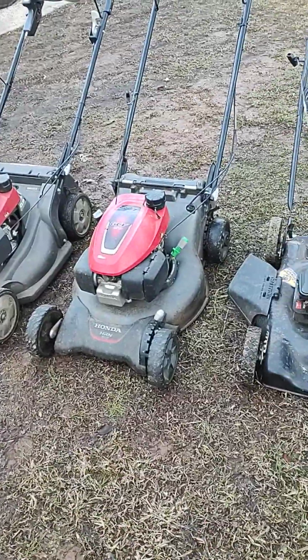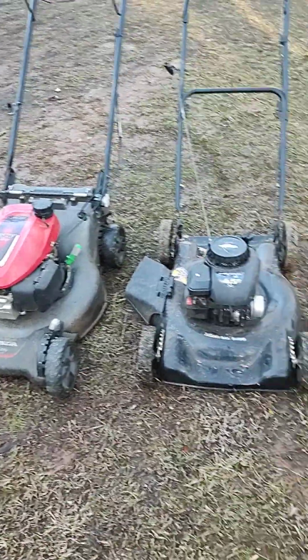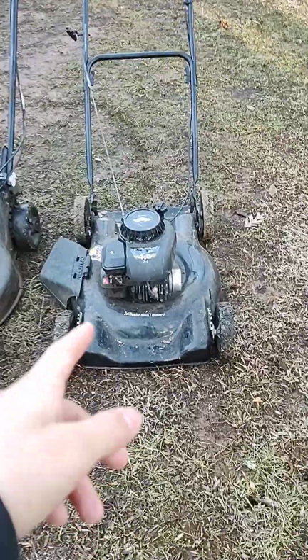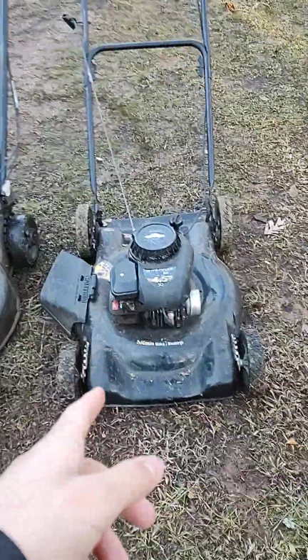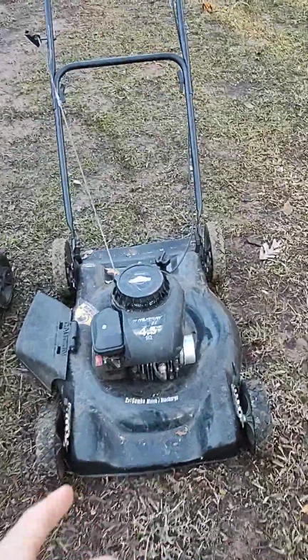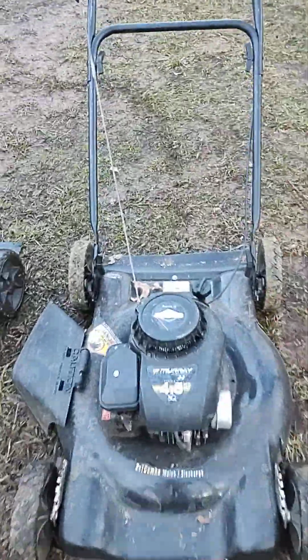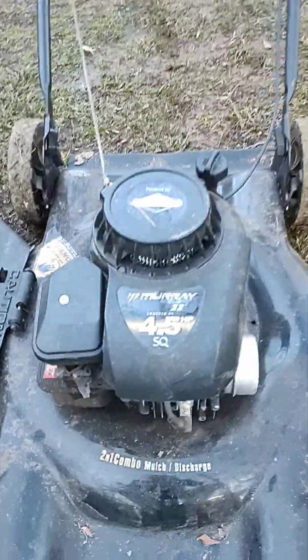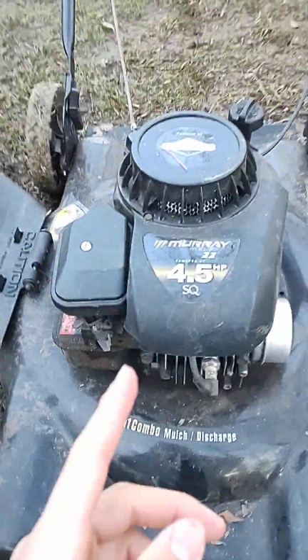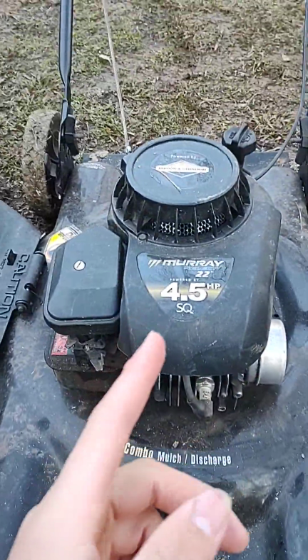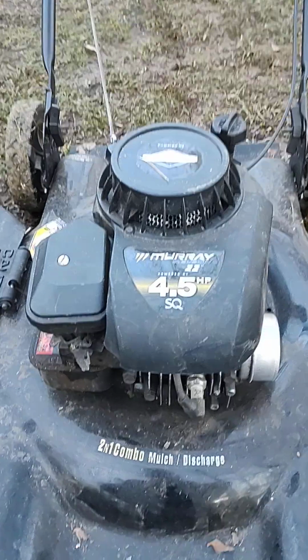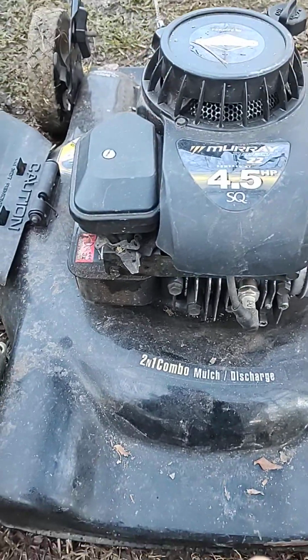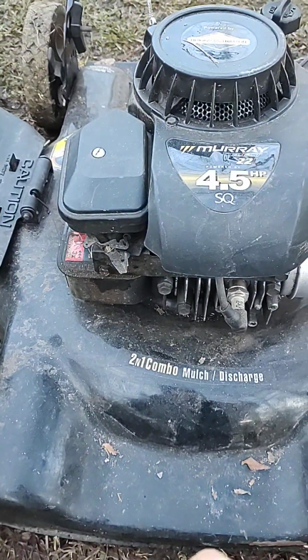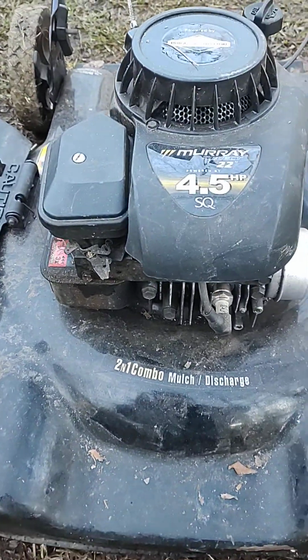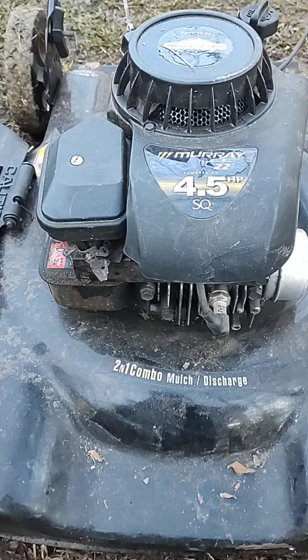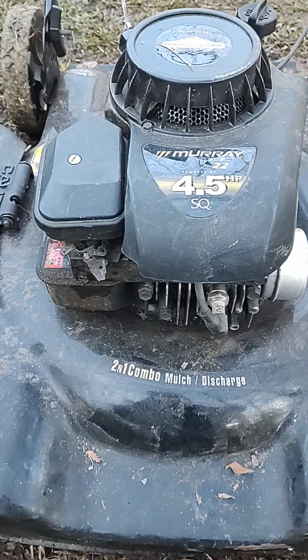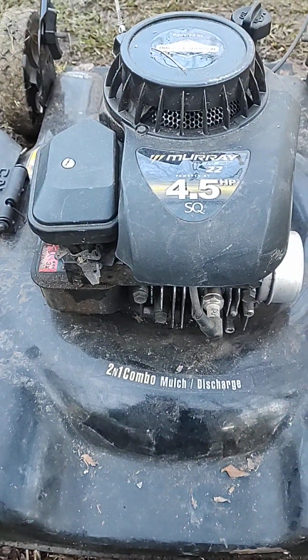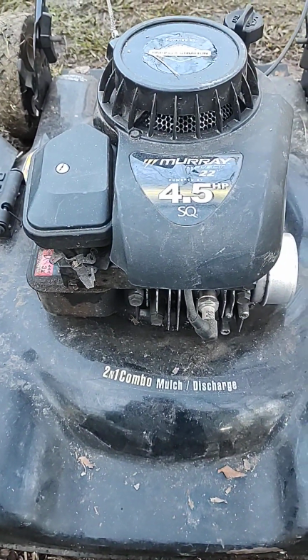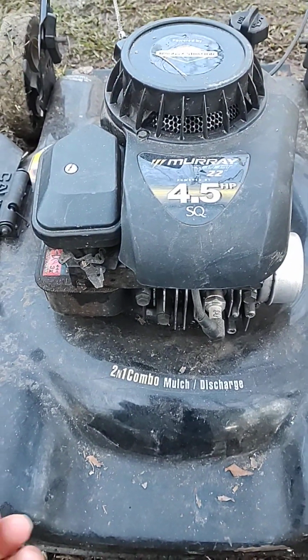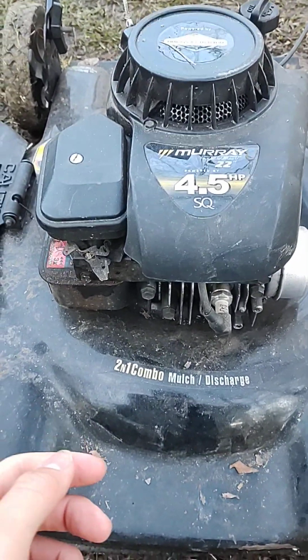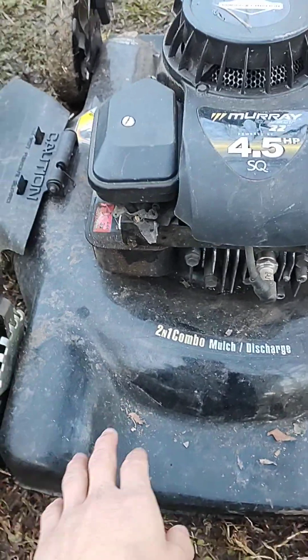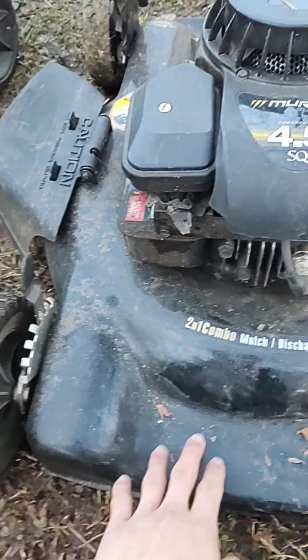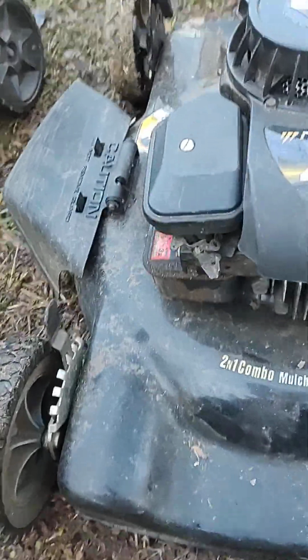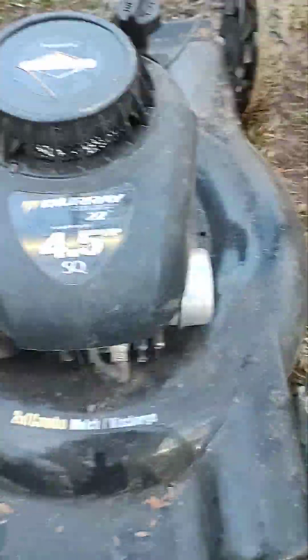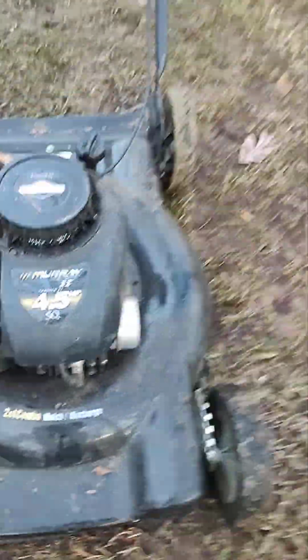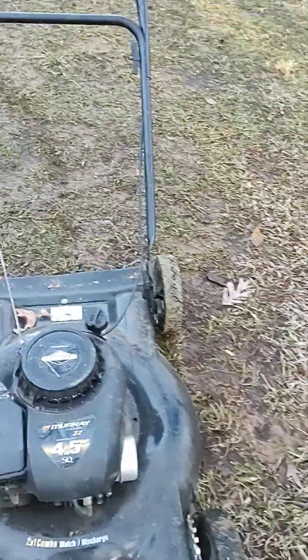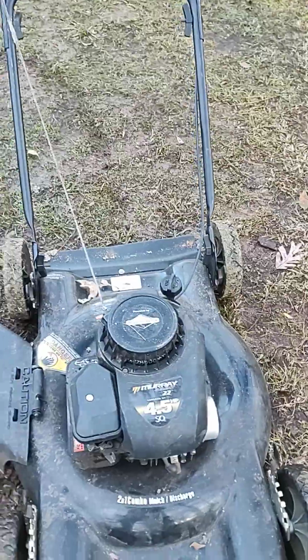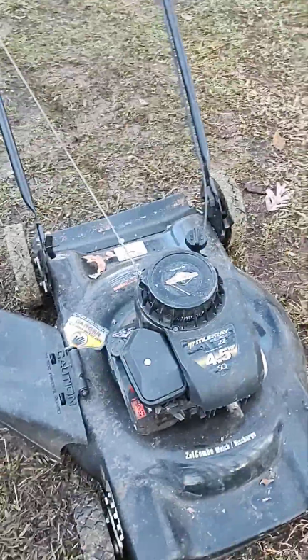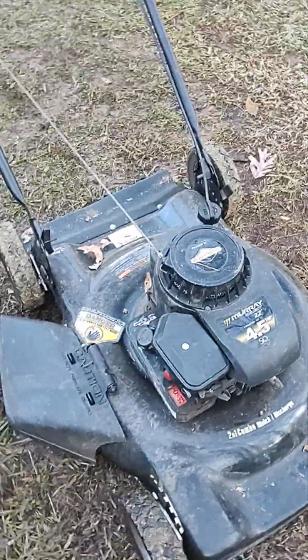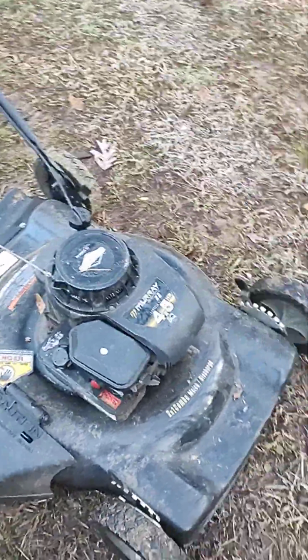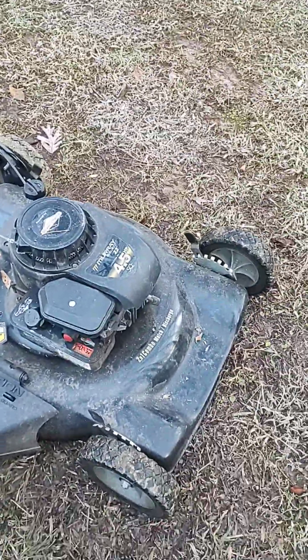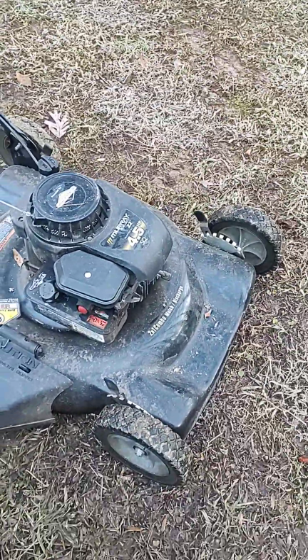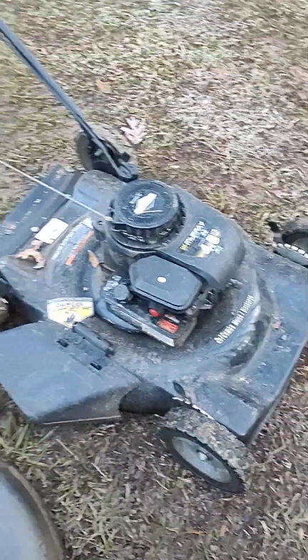This one right here is the smallest. It's a Murray. I don't know if Murray even makes mowers anymore, but I think this is from 2004. It's a bit of an older mower, but it still runs pretty fine.